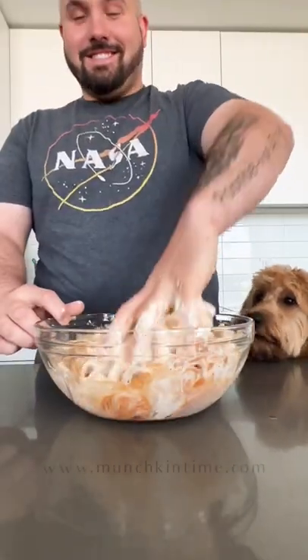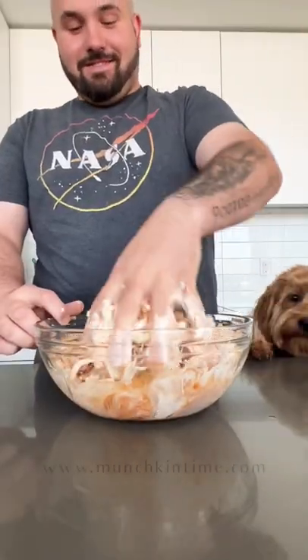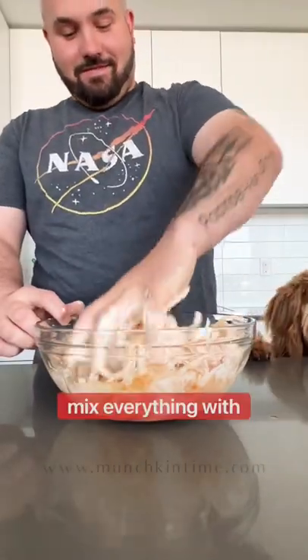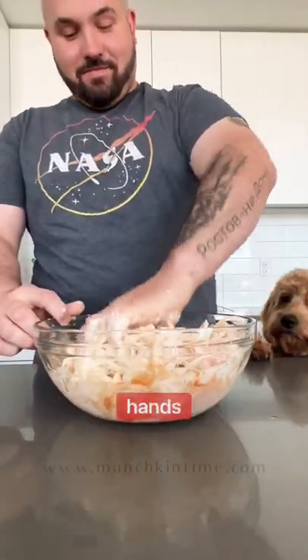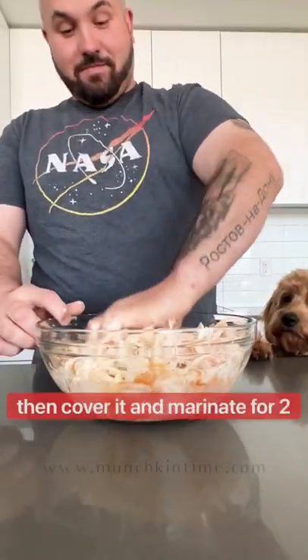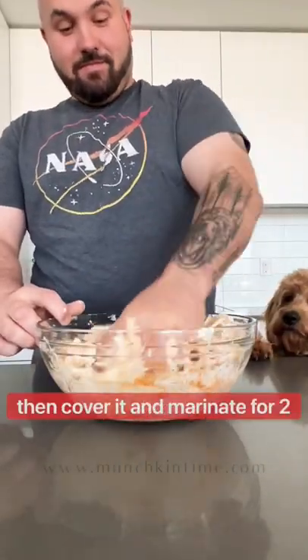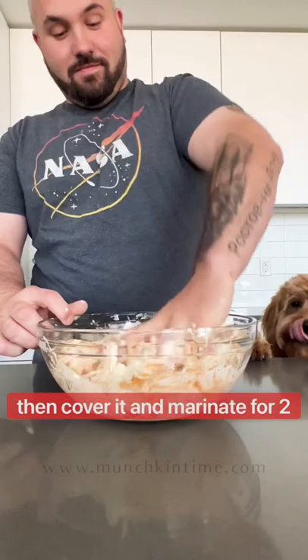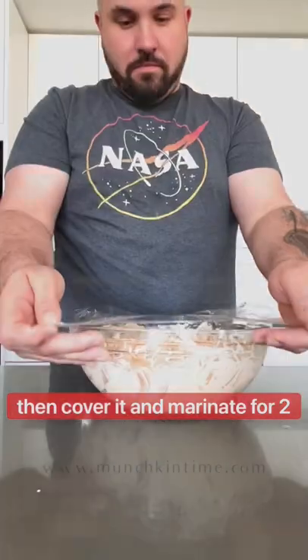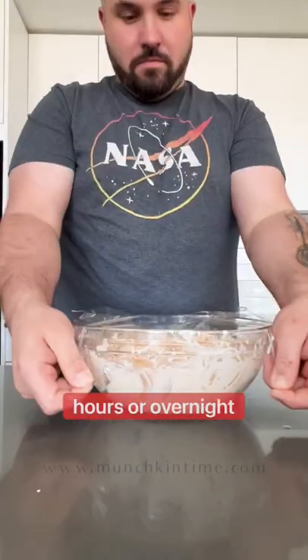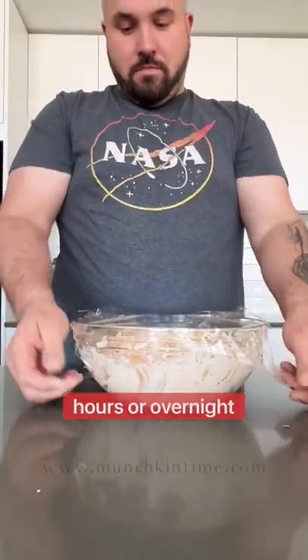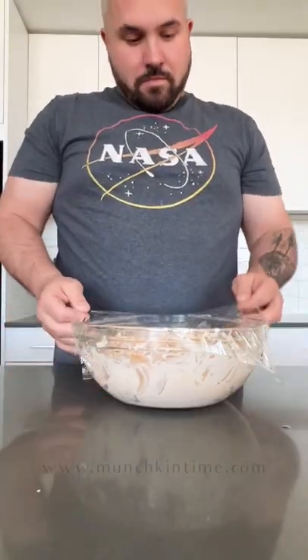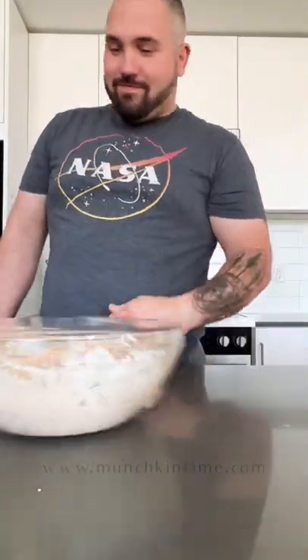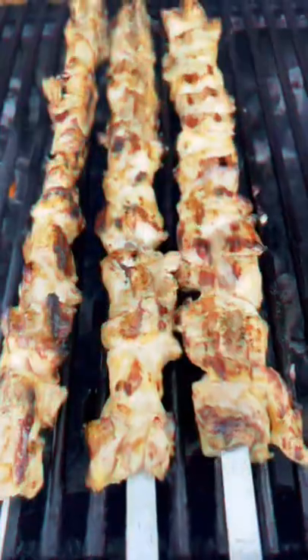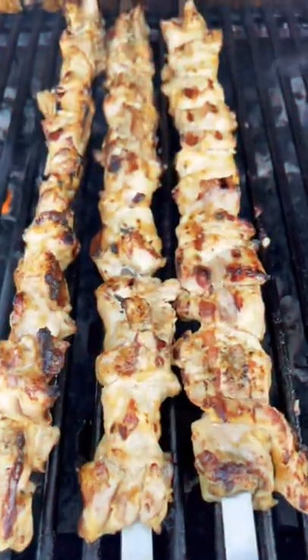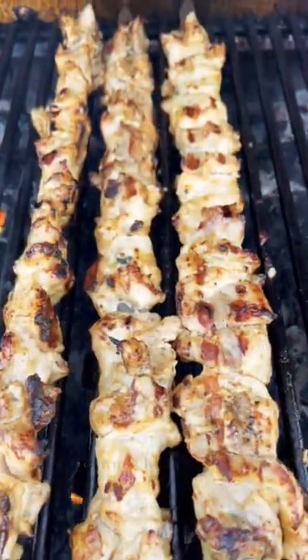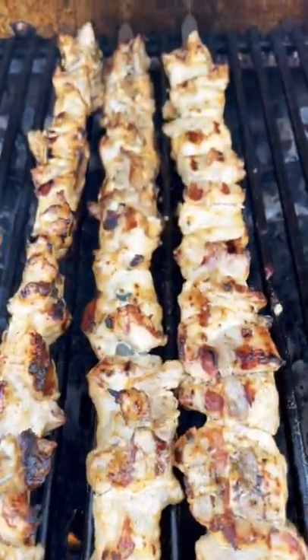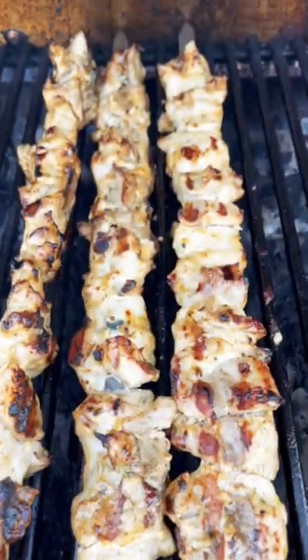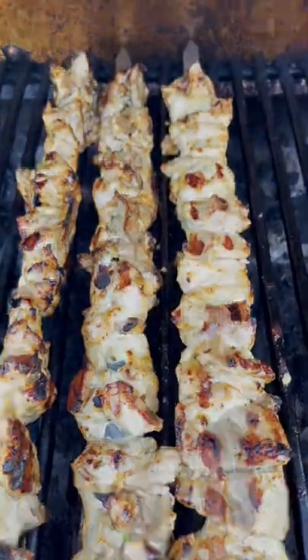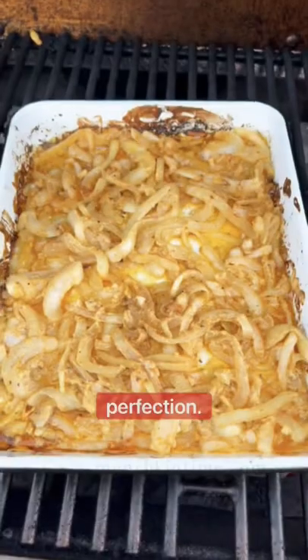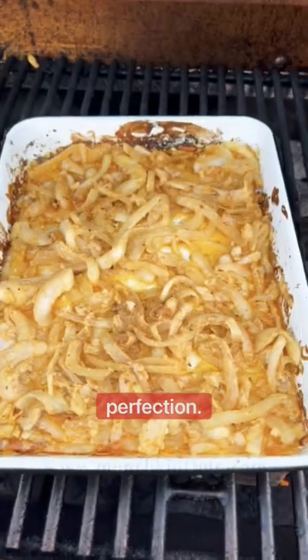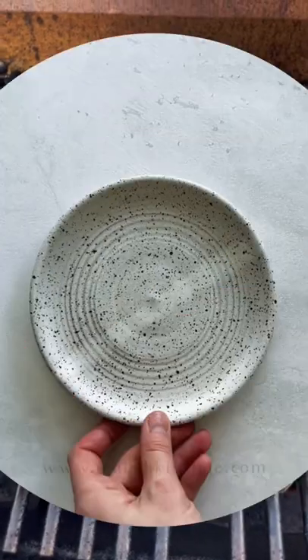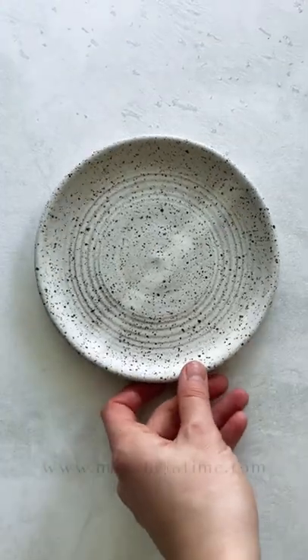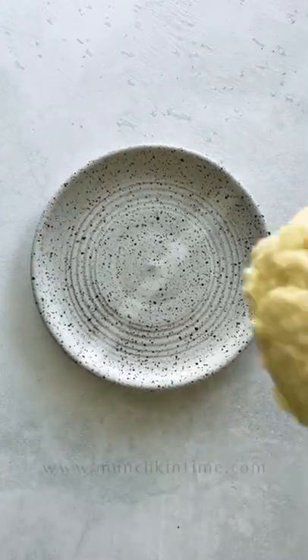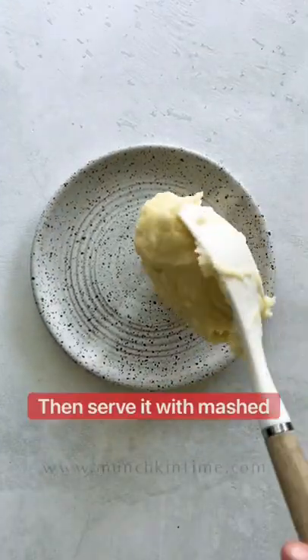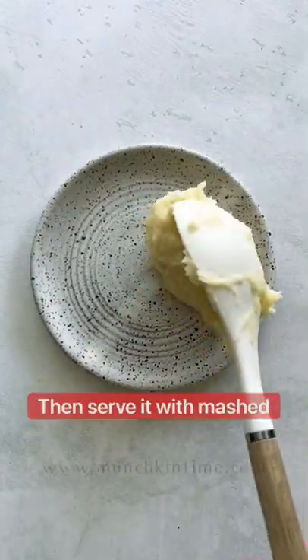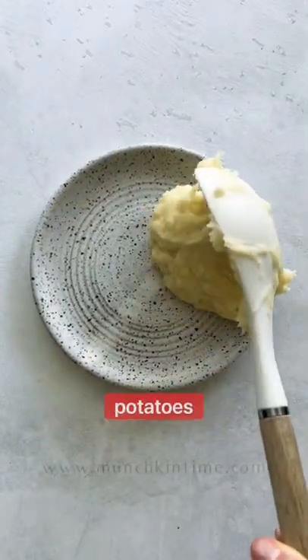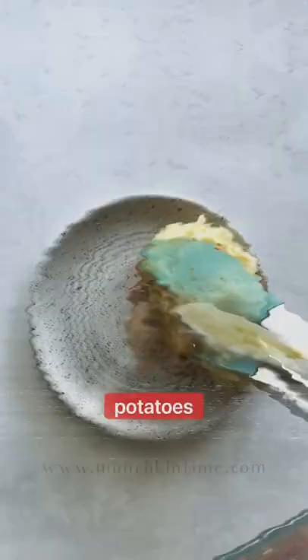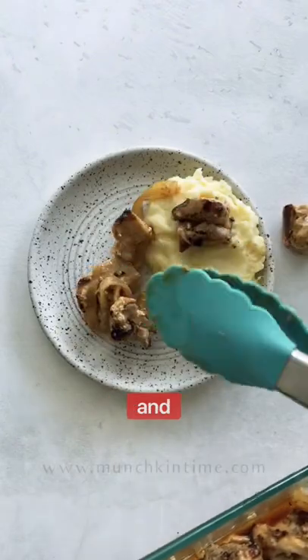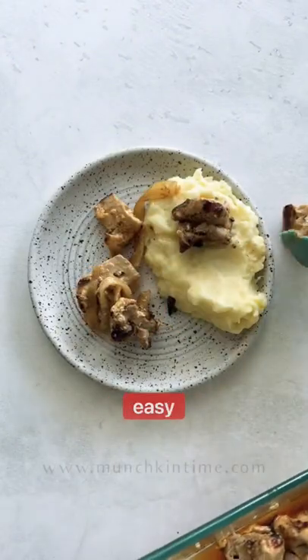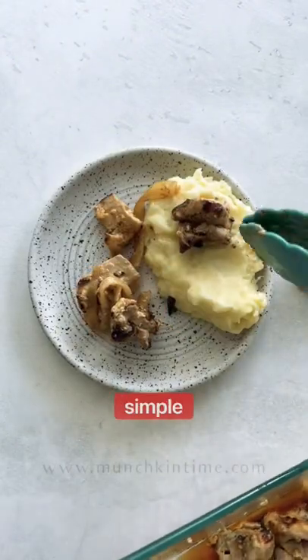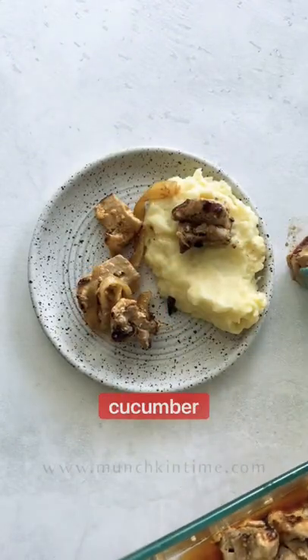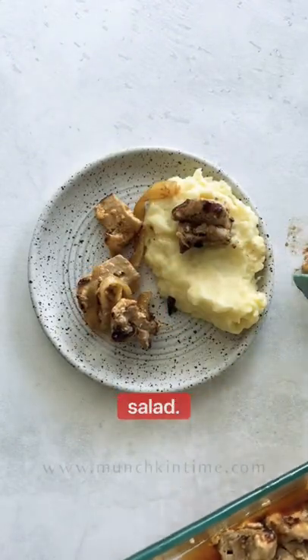Mix everything with your hands, then cover it and marinate for two hours or overnight, then grill until perfection. Serve with mashed potatoes and an easy and simple cucumber salad.